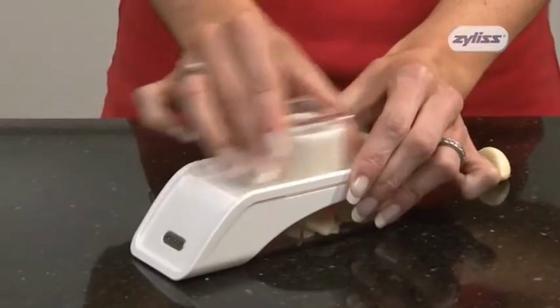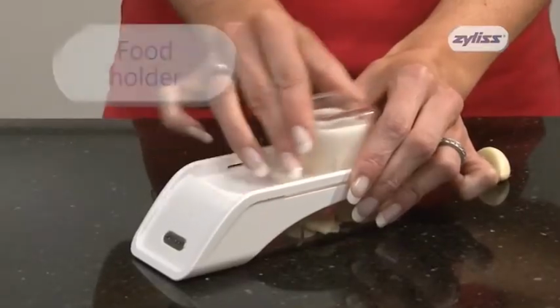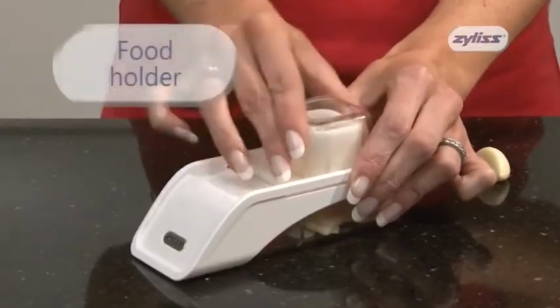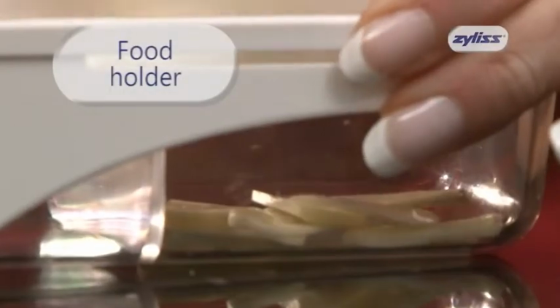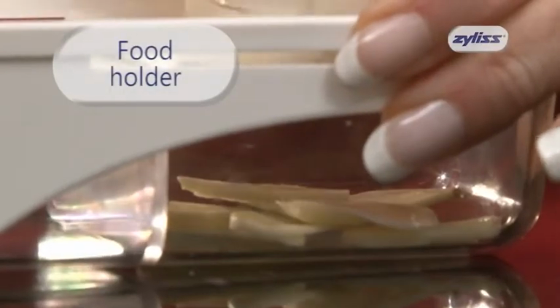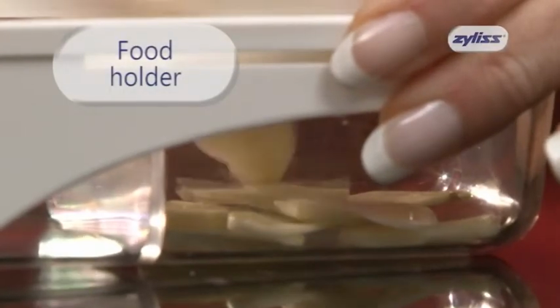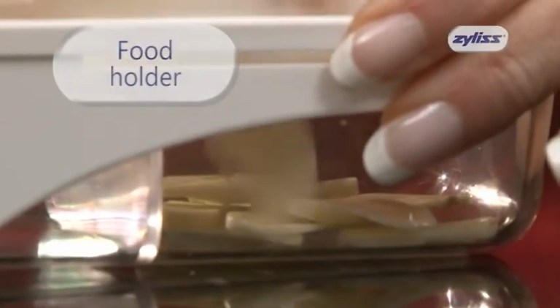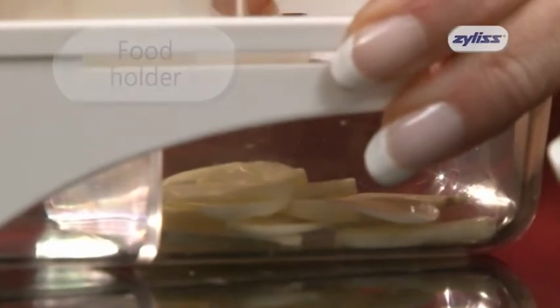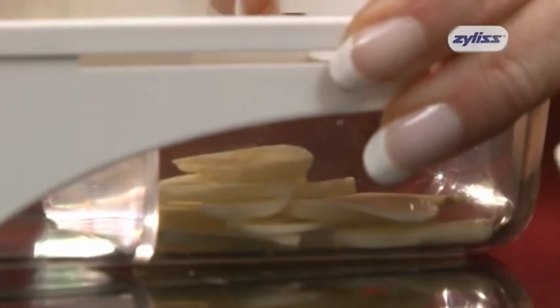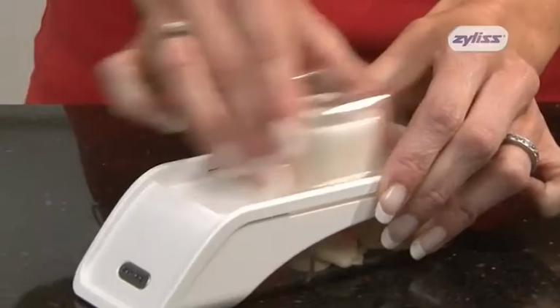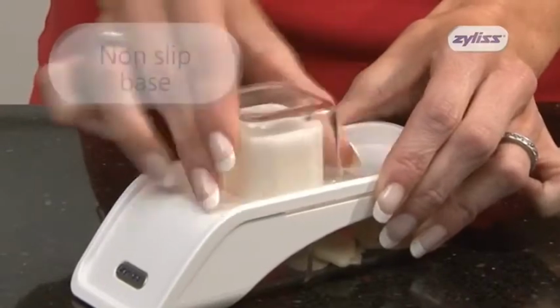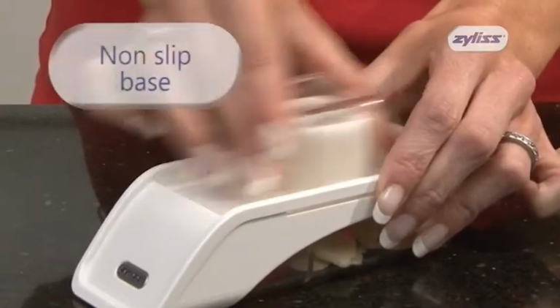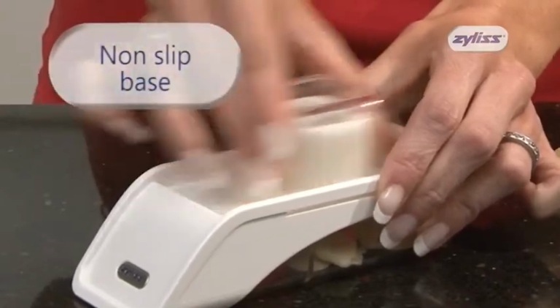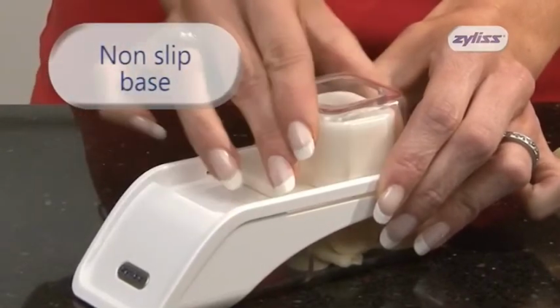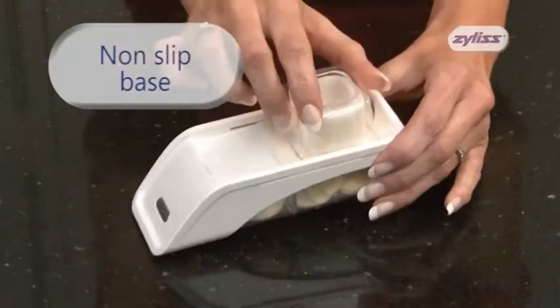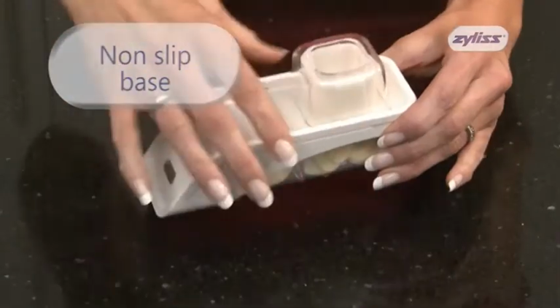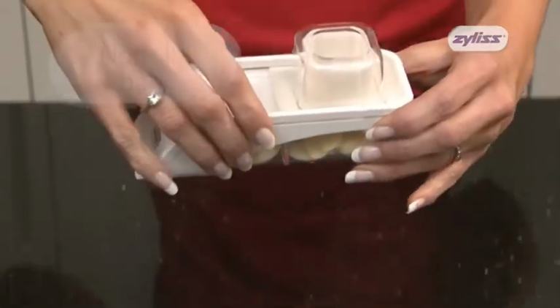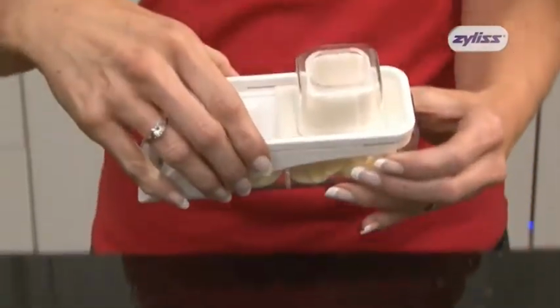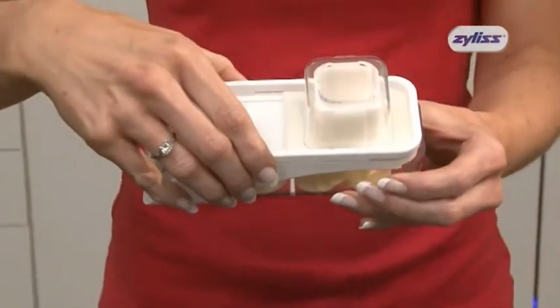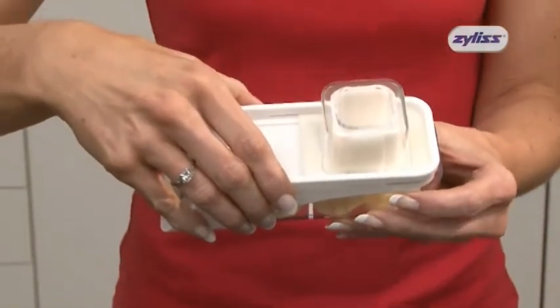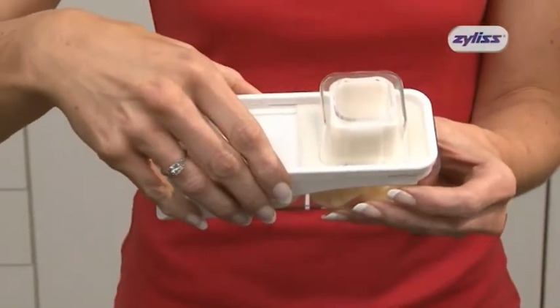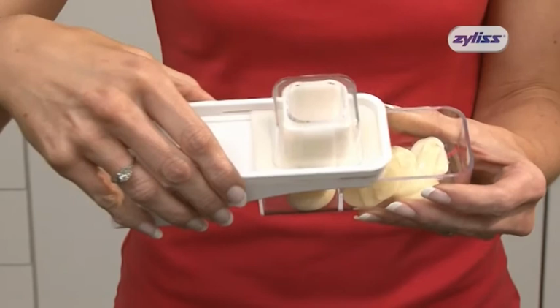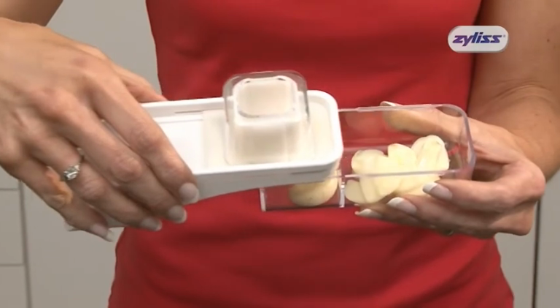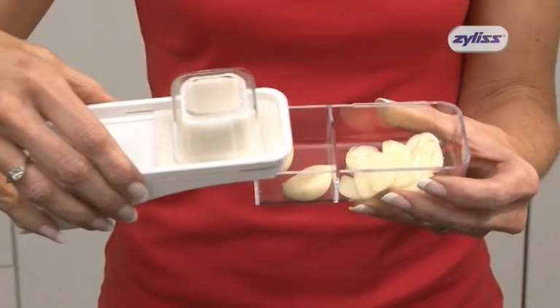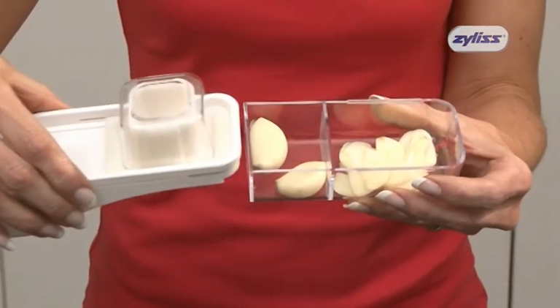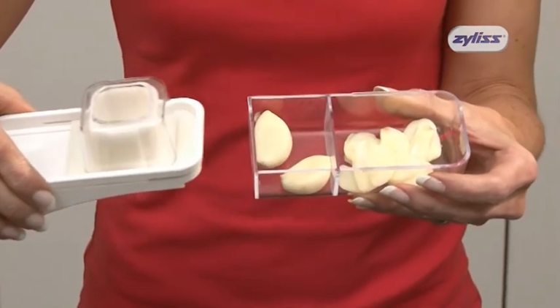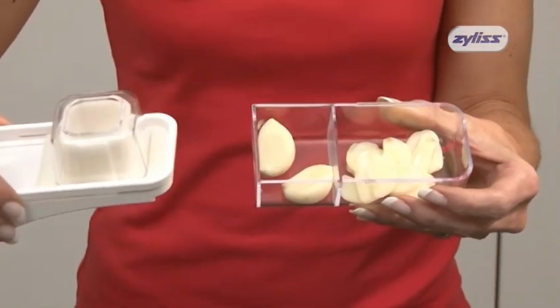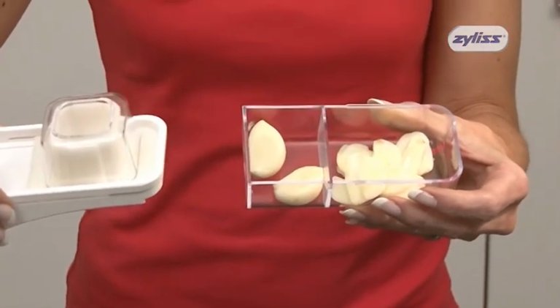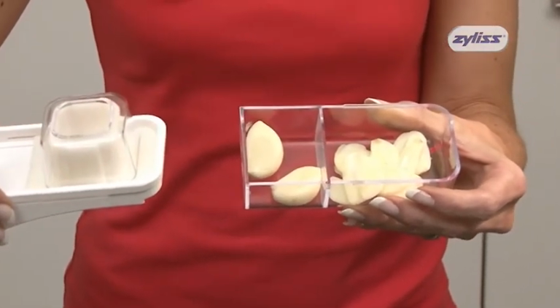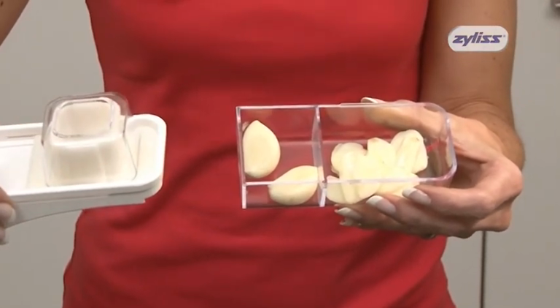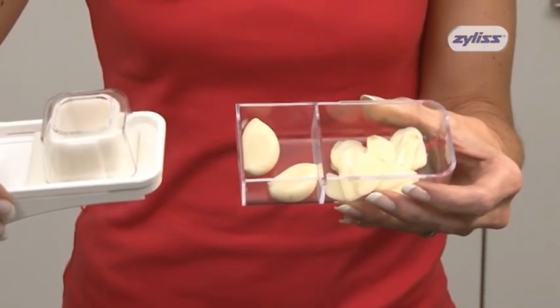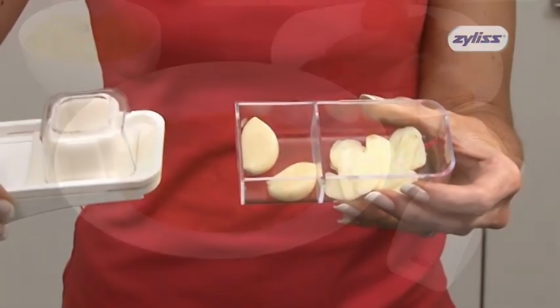It also features a food holder for safety when slicing, along with a non-slip base for stability. The convenient storage compartment means you can store garlic either prior to slicing or to keep it fresh once it has been sliced.